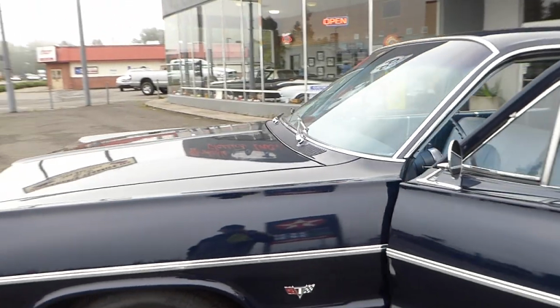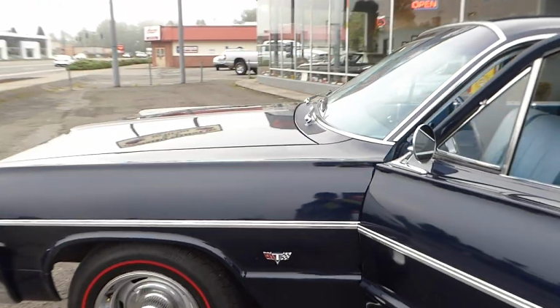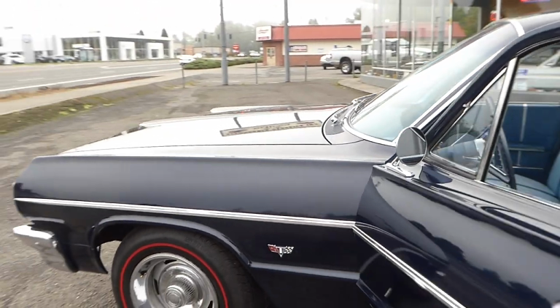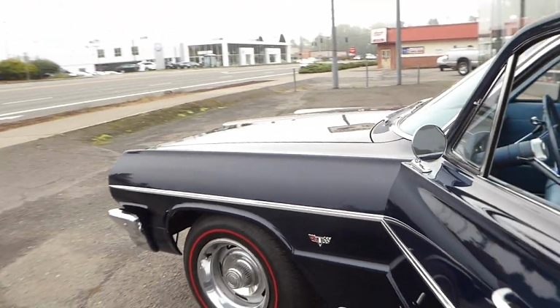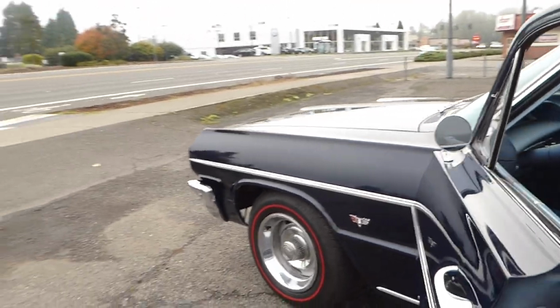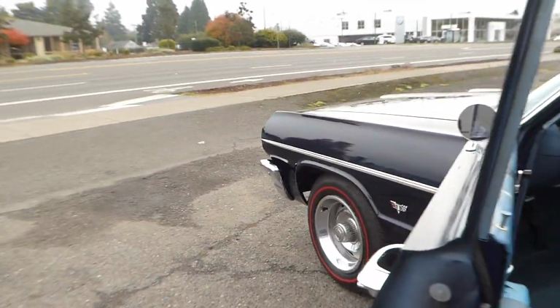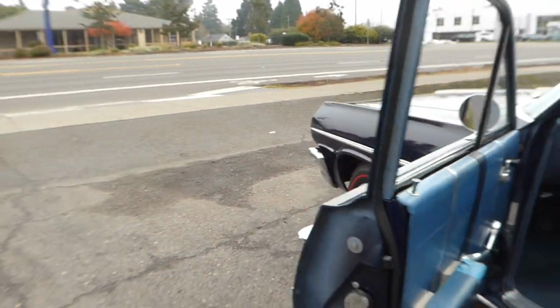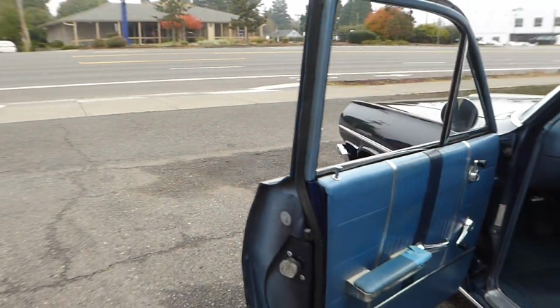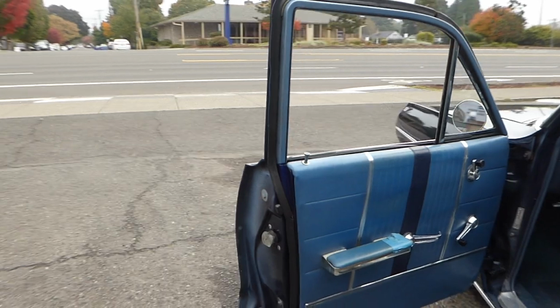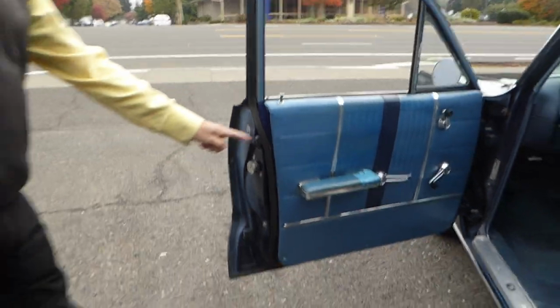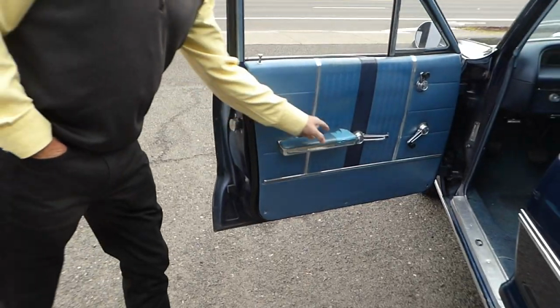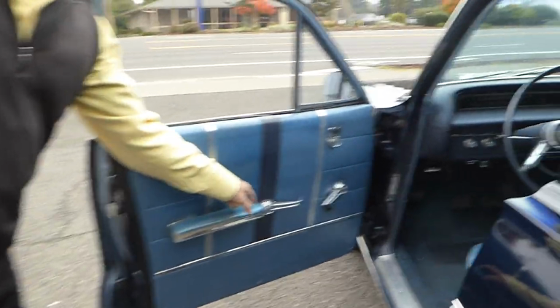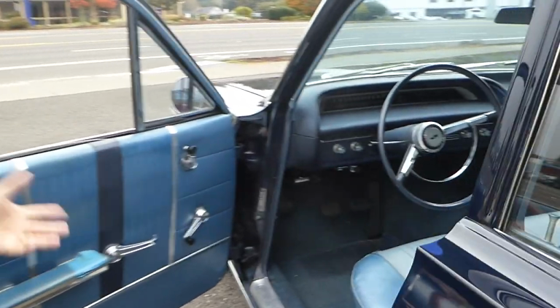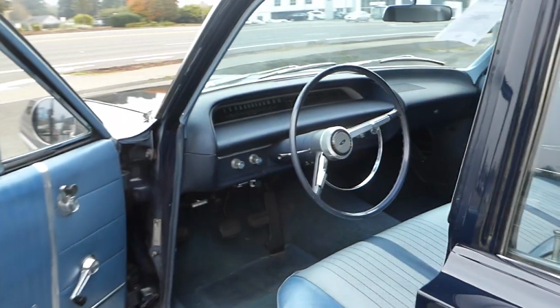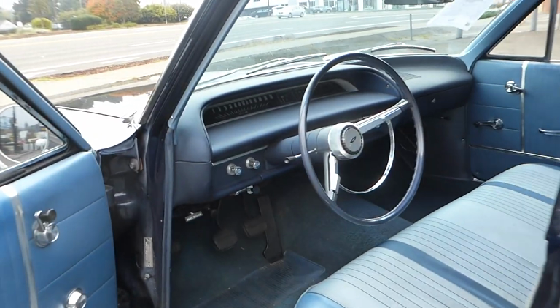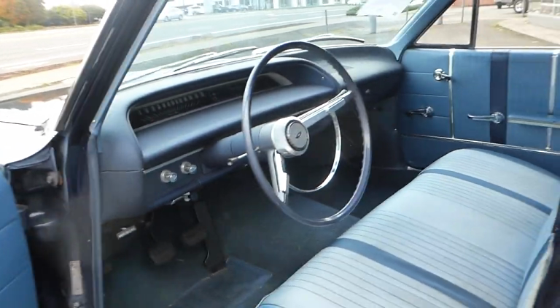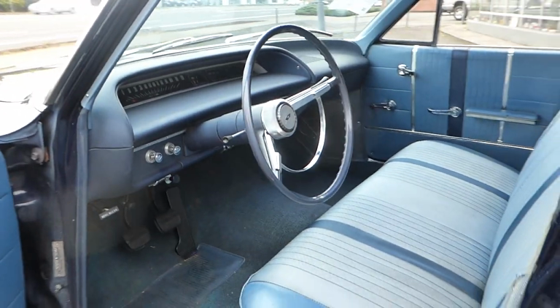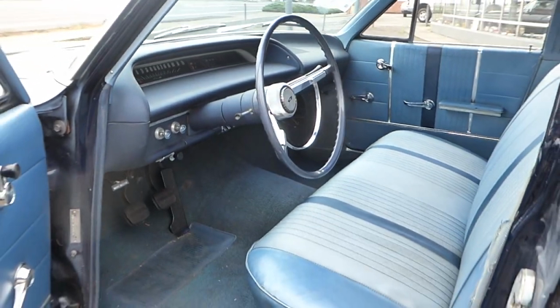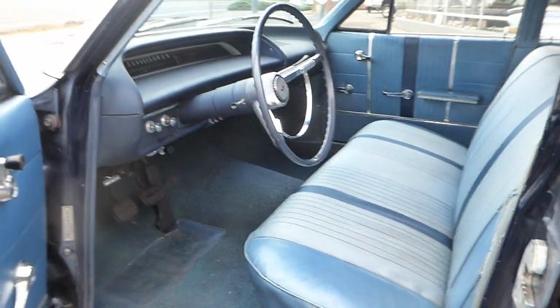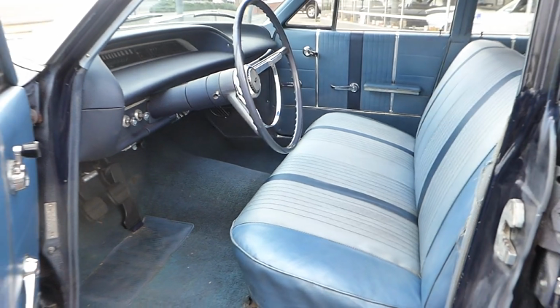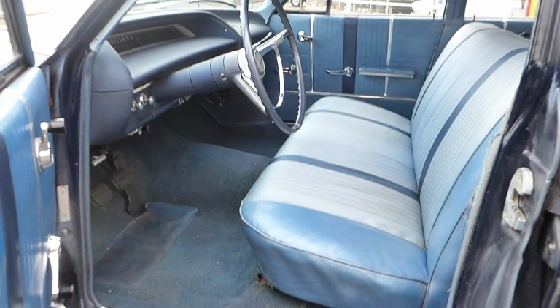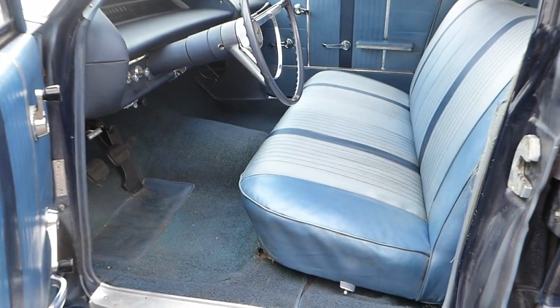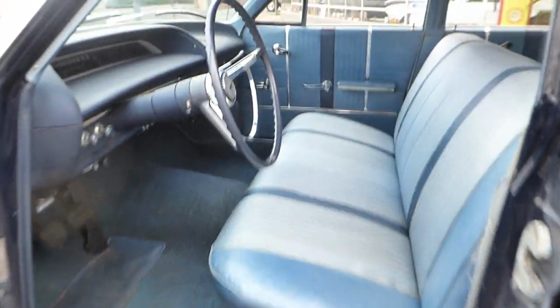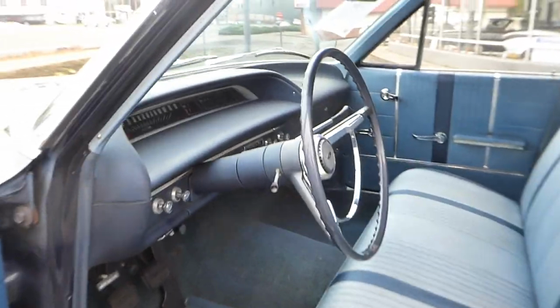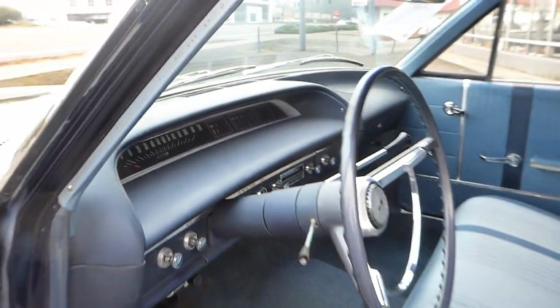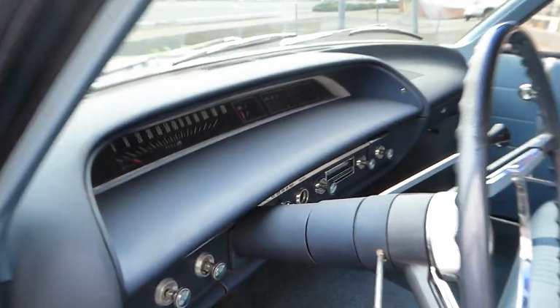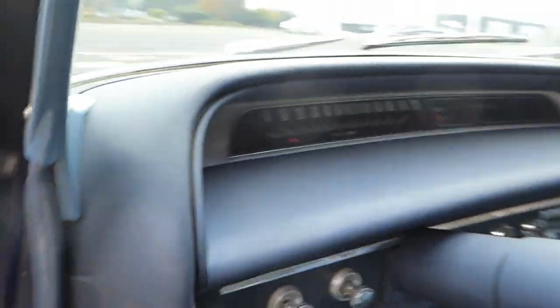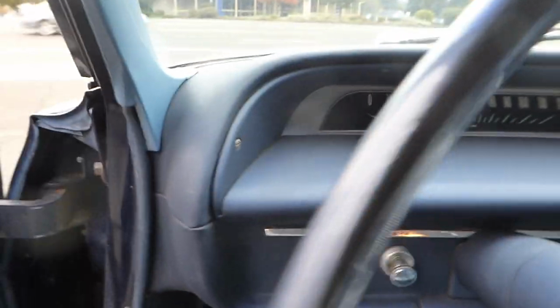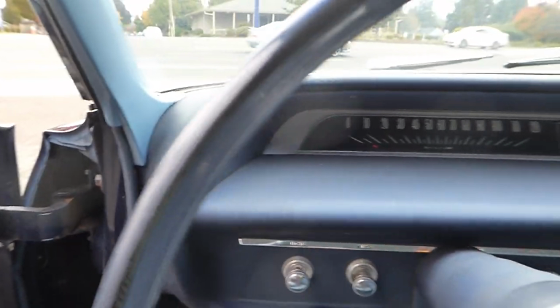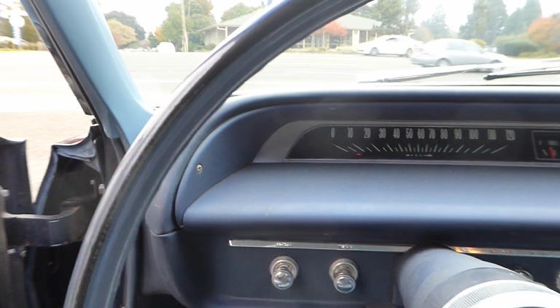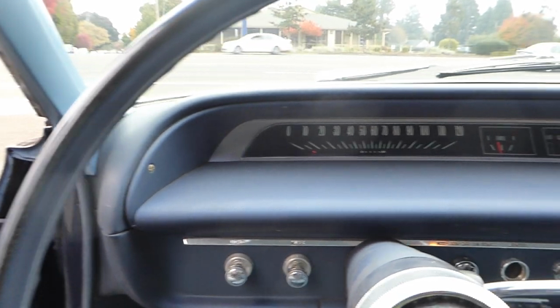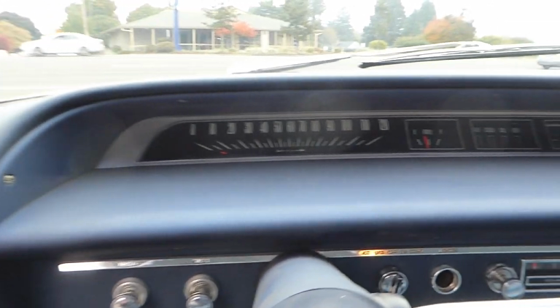The interior, as you've noticed, in the driver's seat somebody put a little duct tape. That's very easy to replace if needed, of course. No other issues whatsoever.